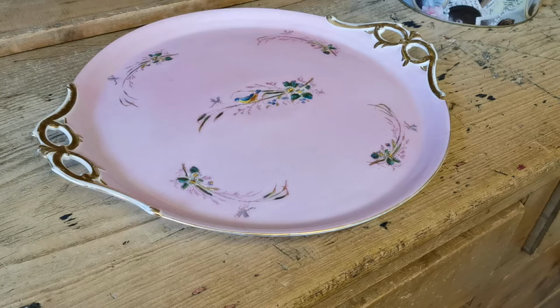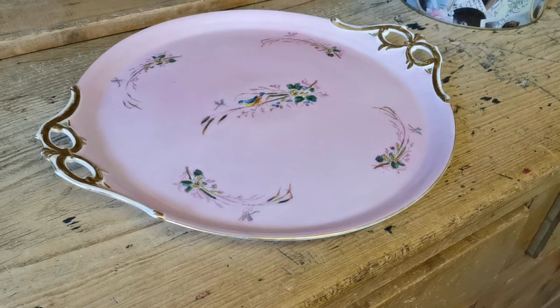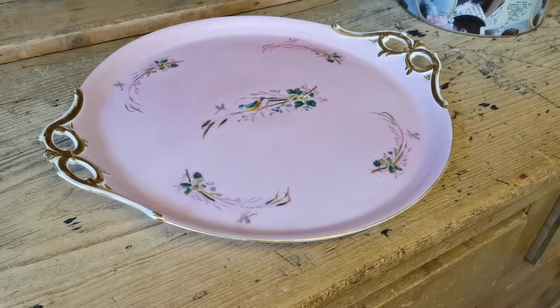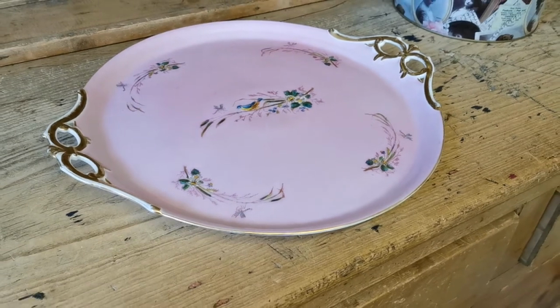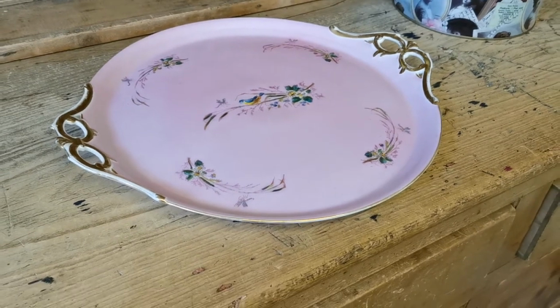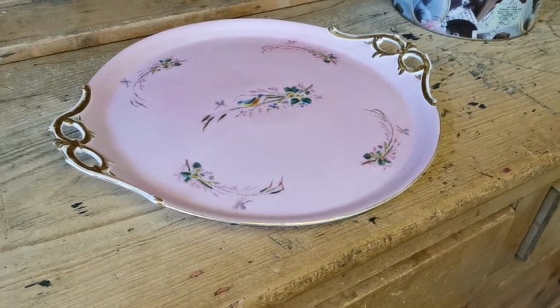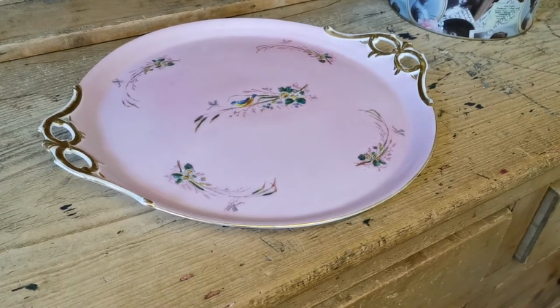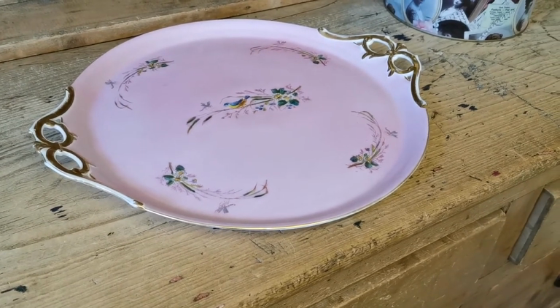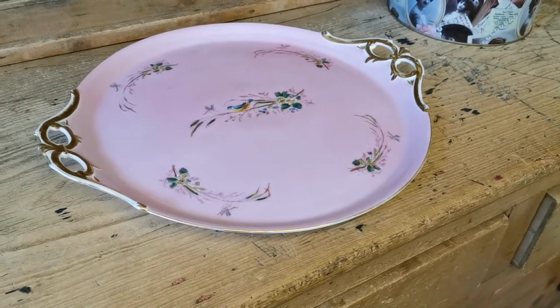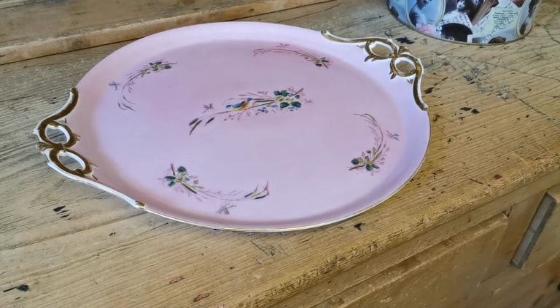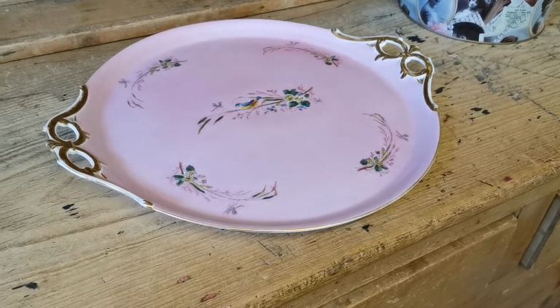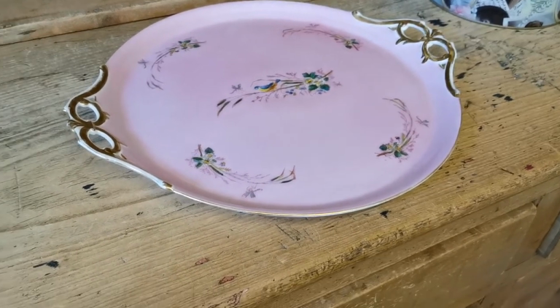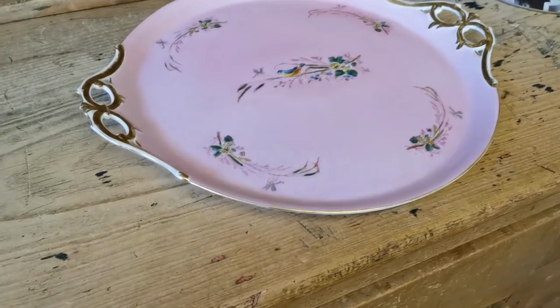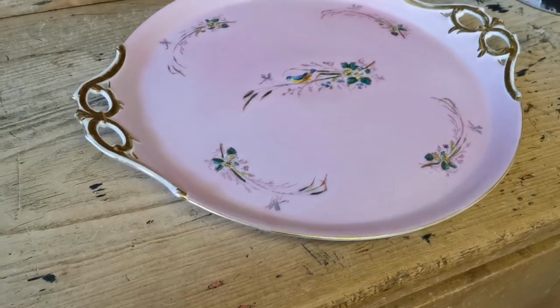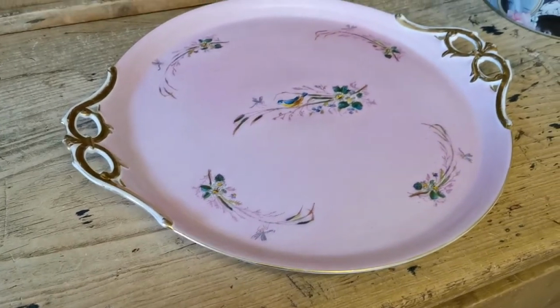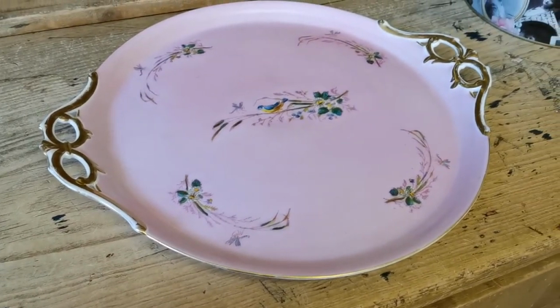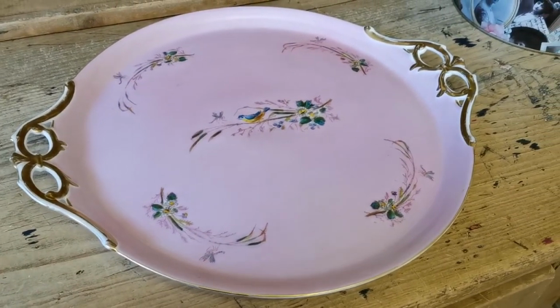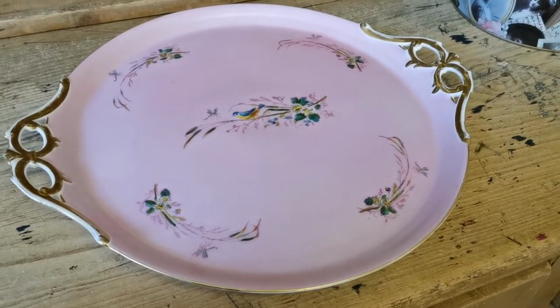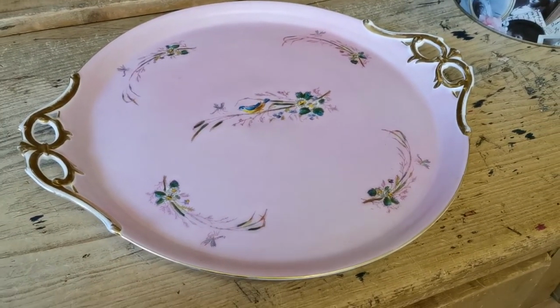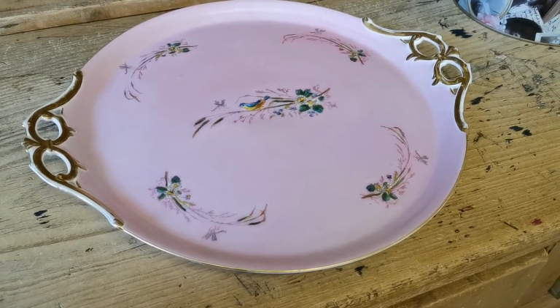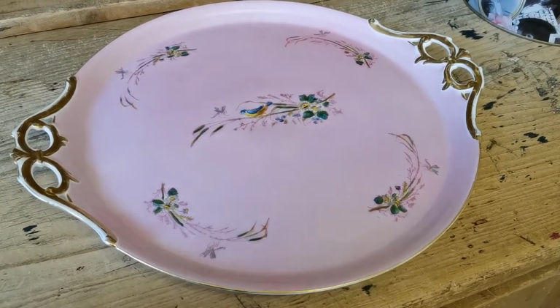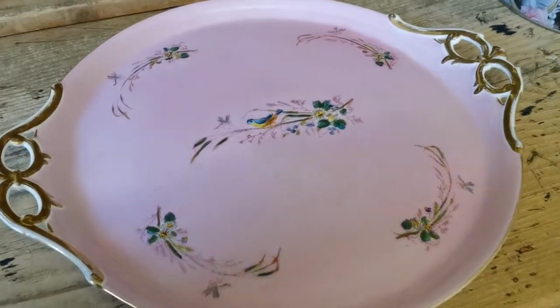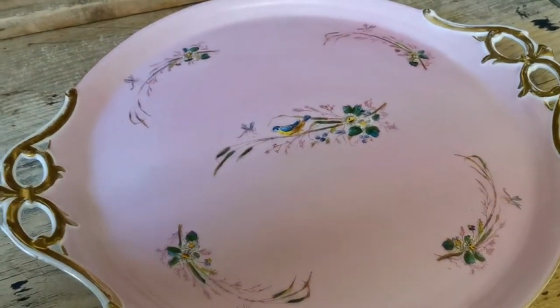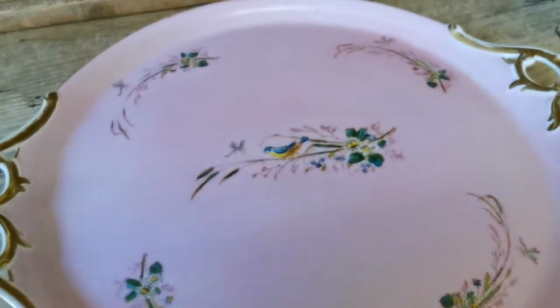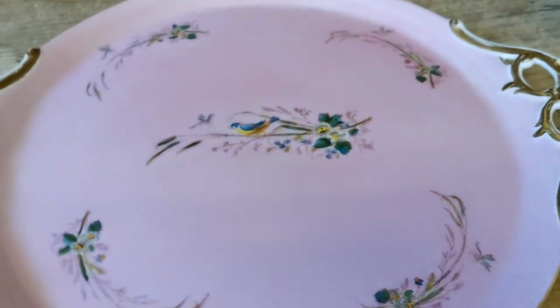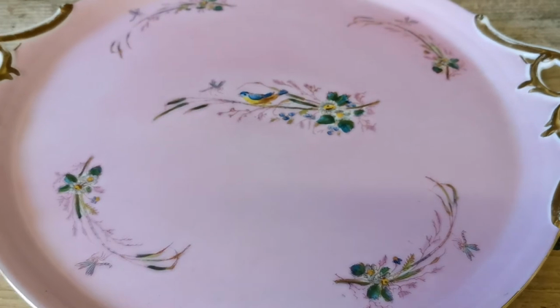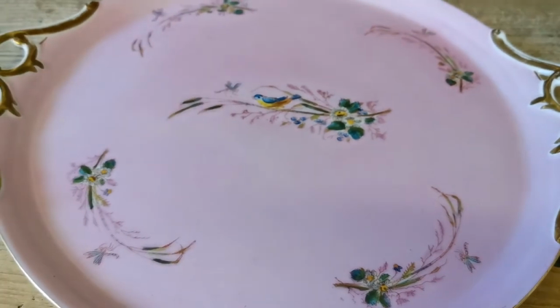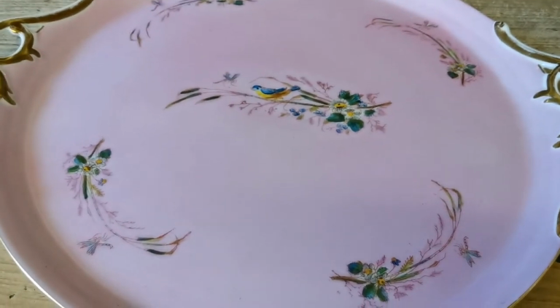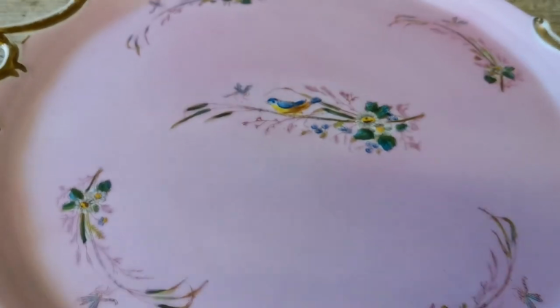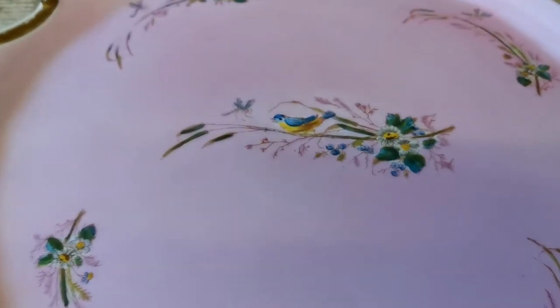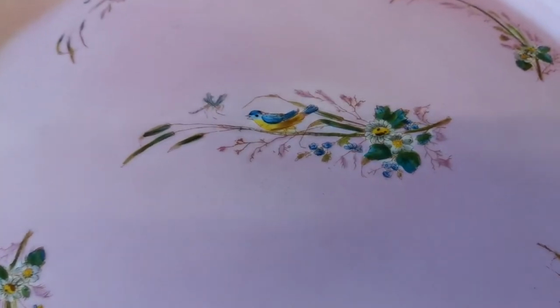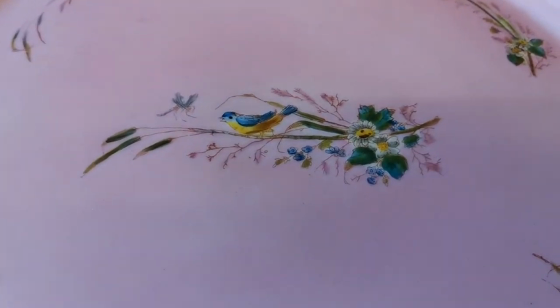Welcome to this product support sales demo video for this antique porcelain tray, which we hope you're going to enjoy looking at in more detail.